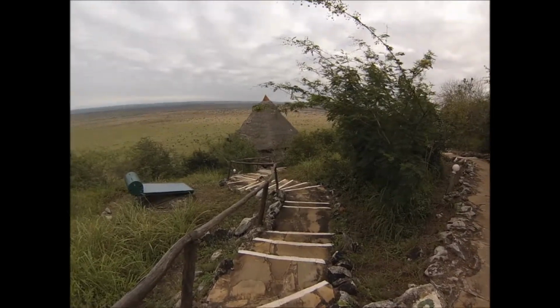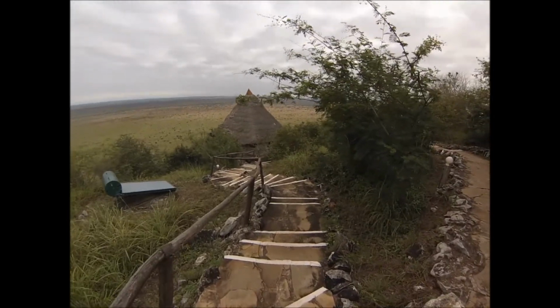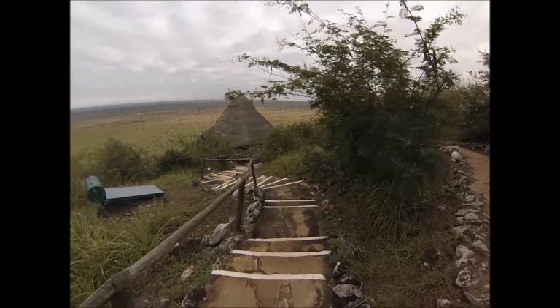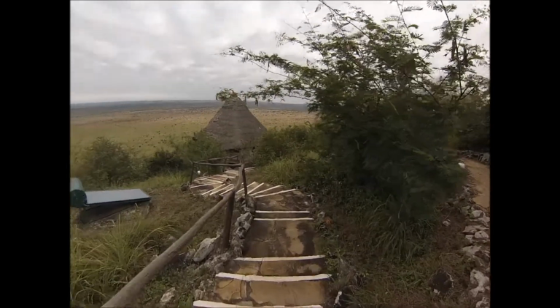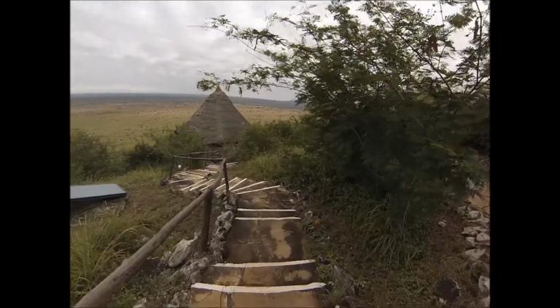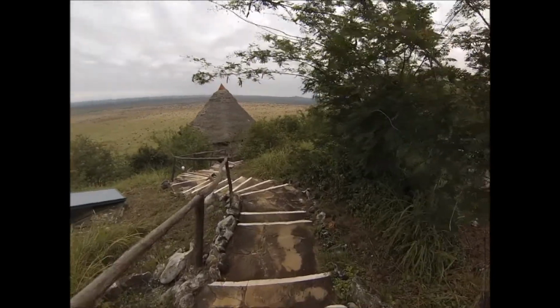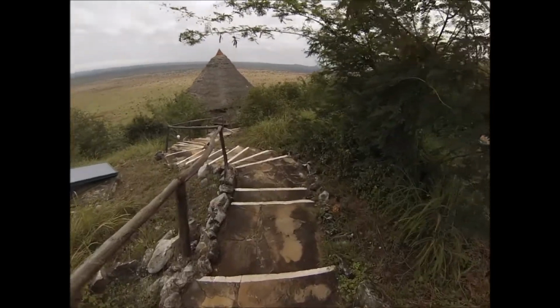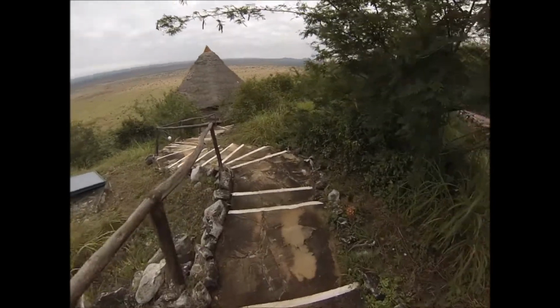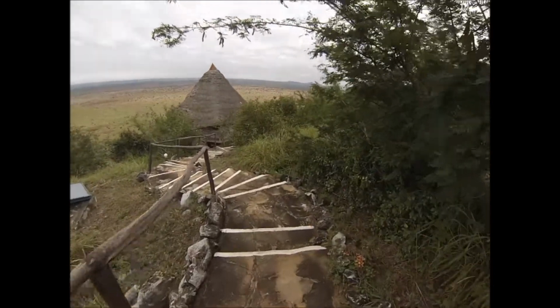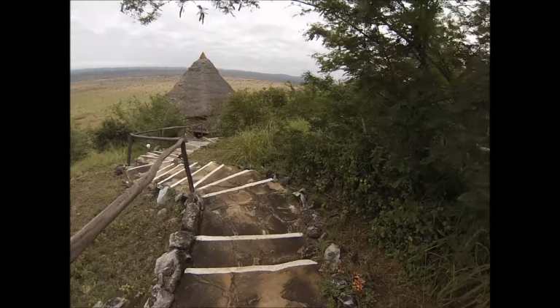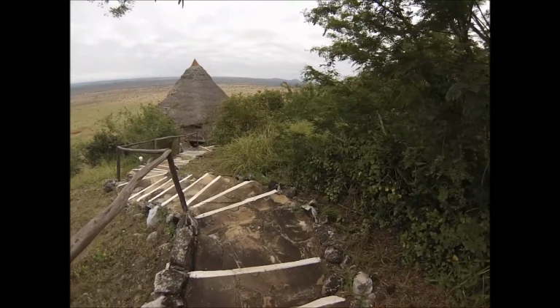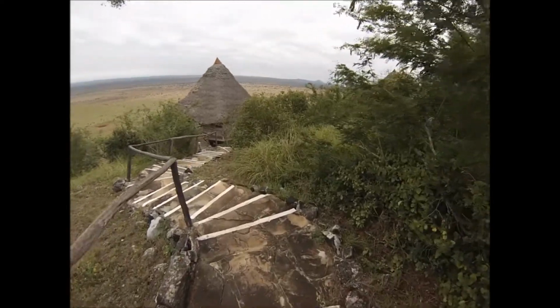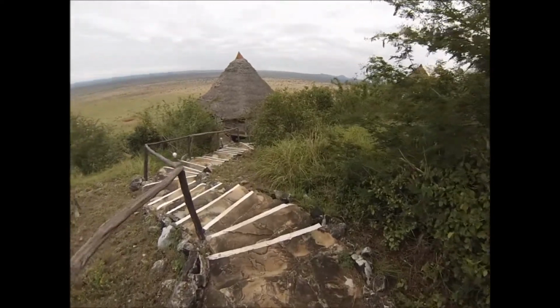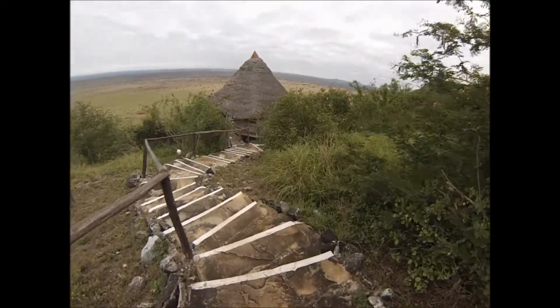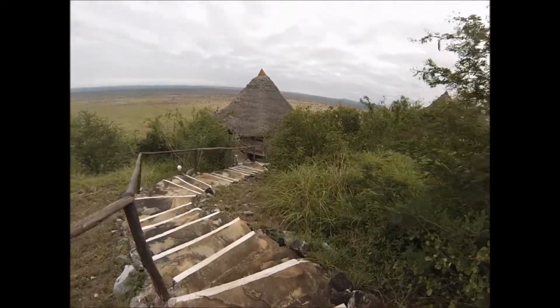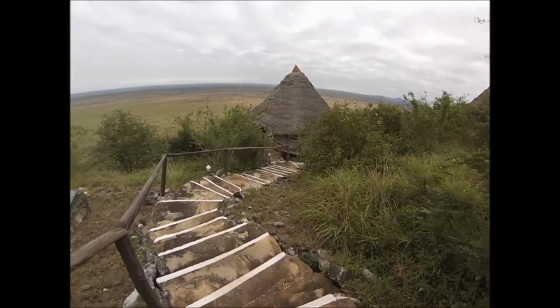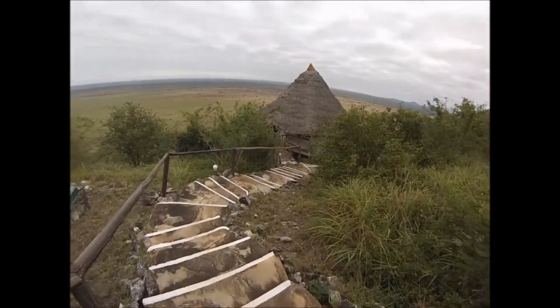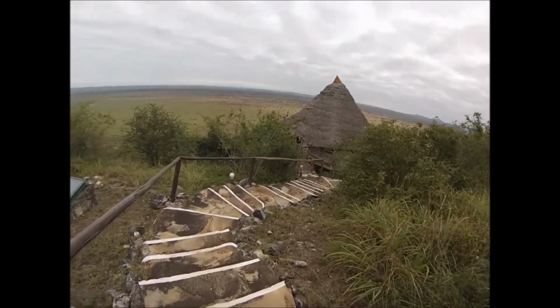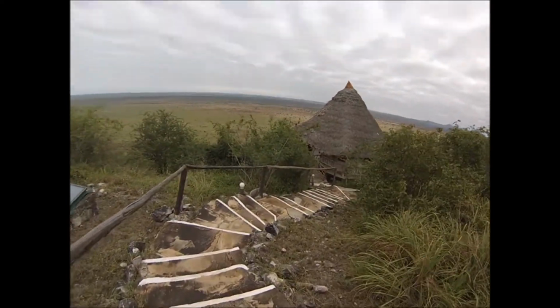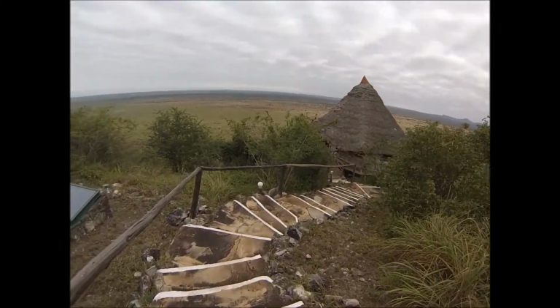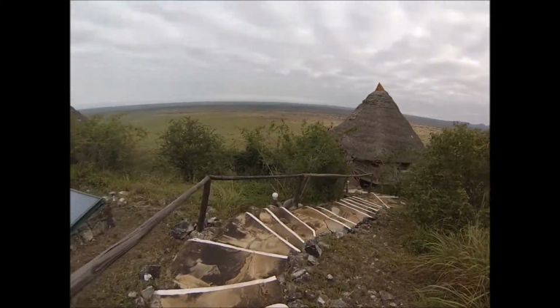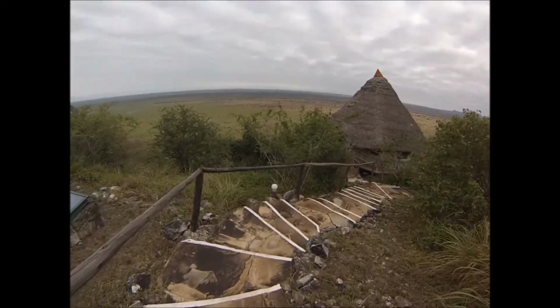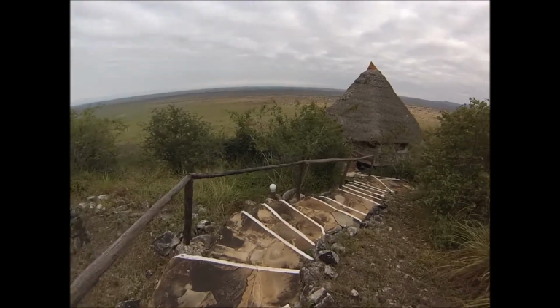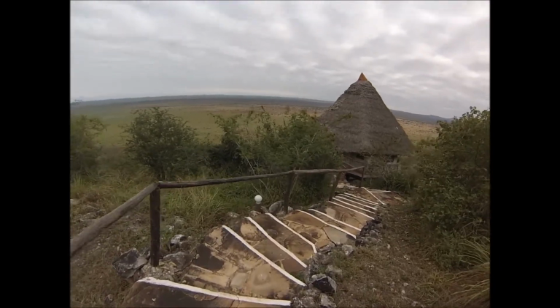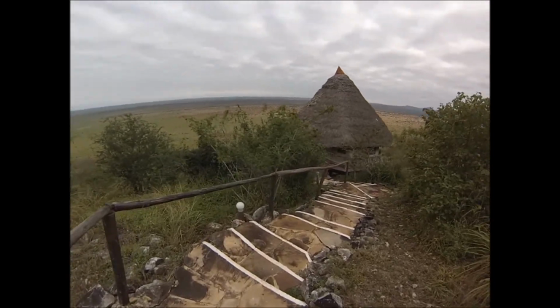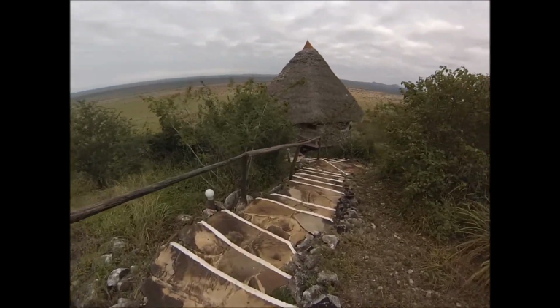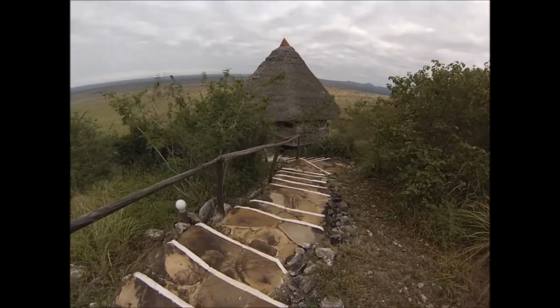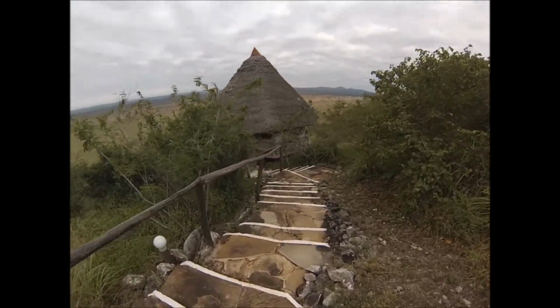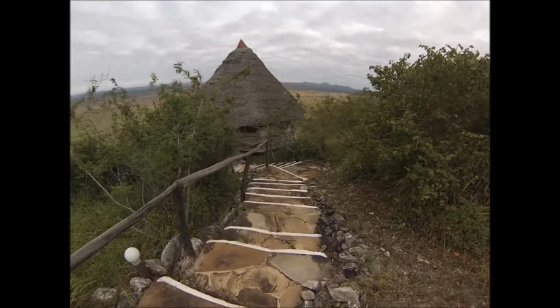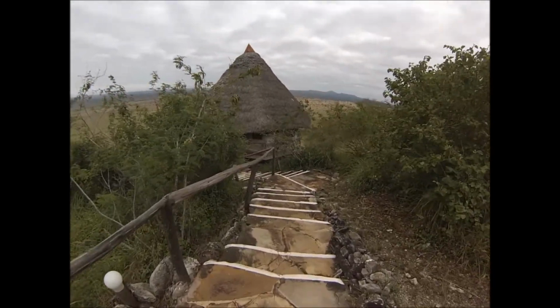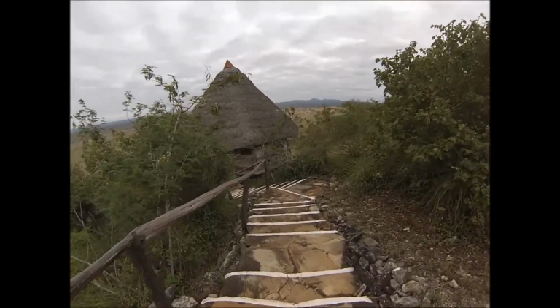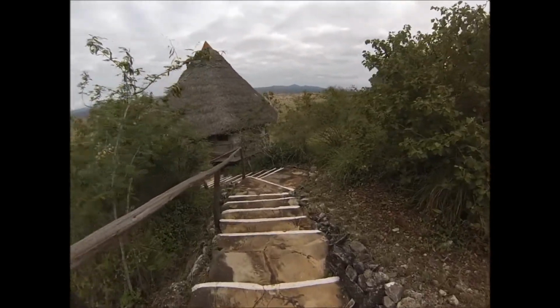We begin our official tour by heading down the steps where two very nice guys opted to carry our suitcases down for us. Don't know how they did it — they were really strong.